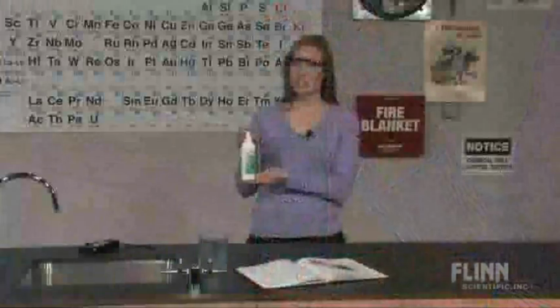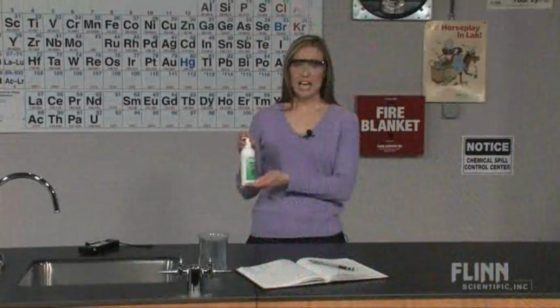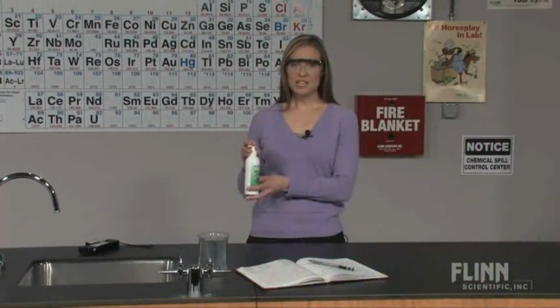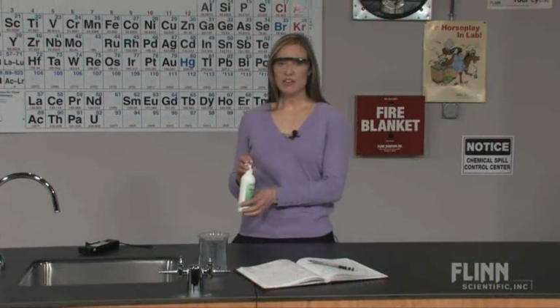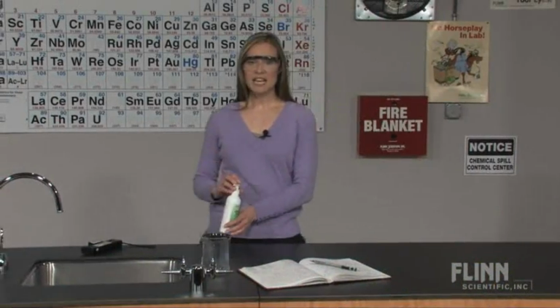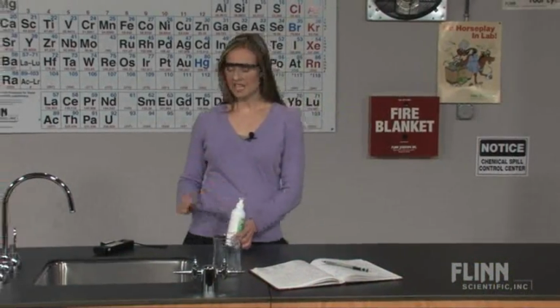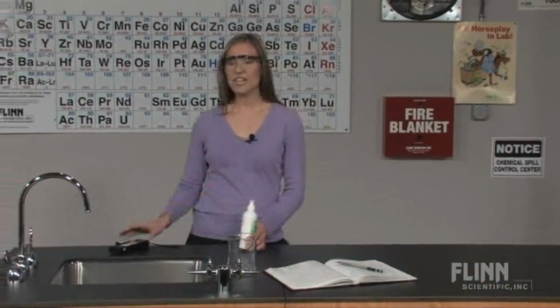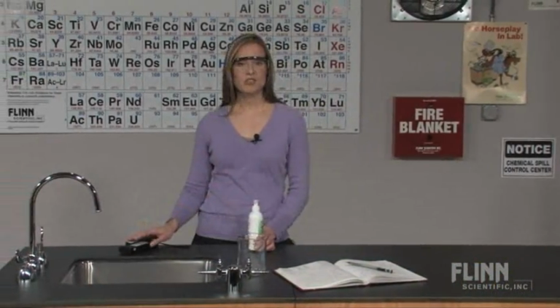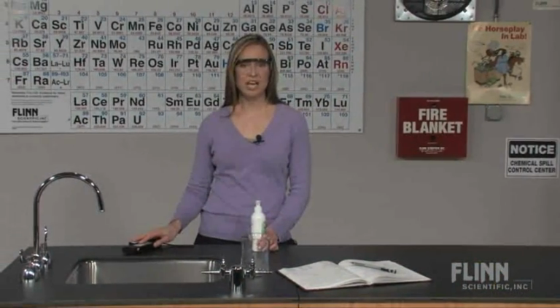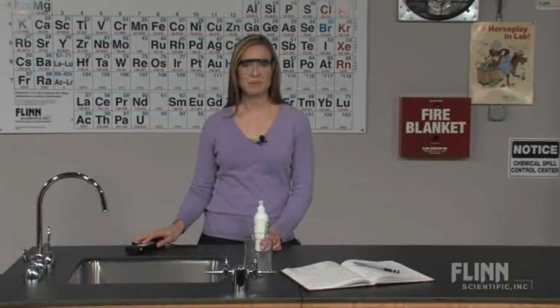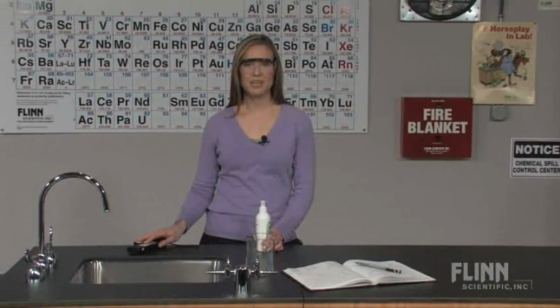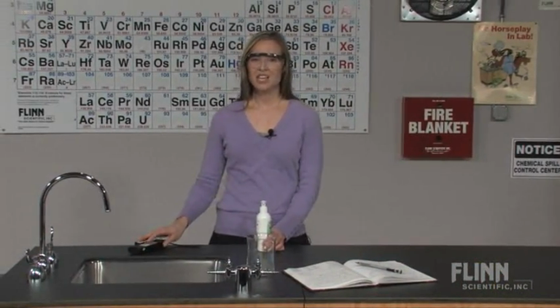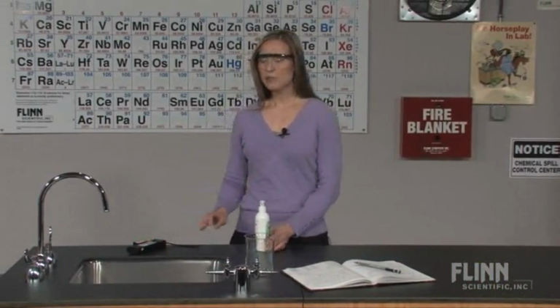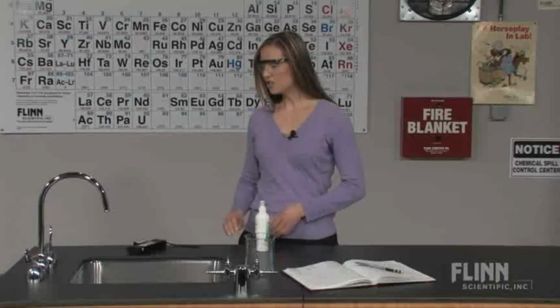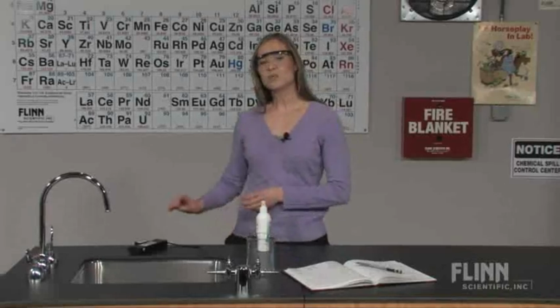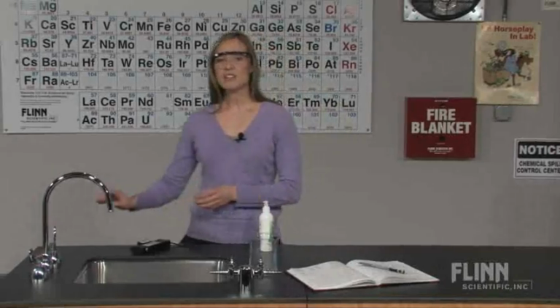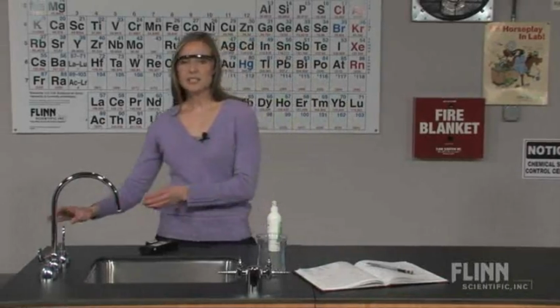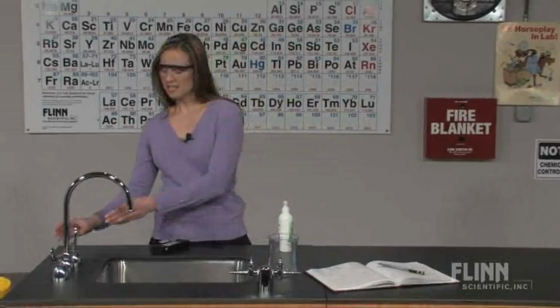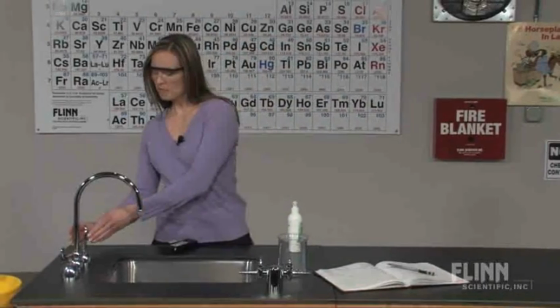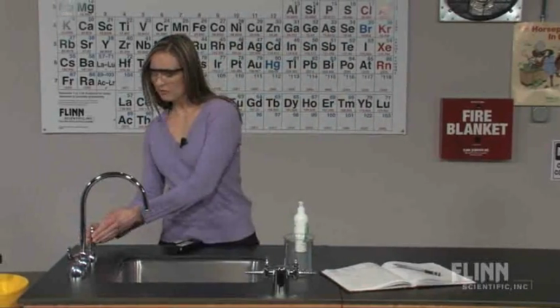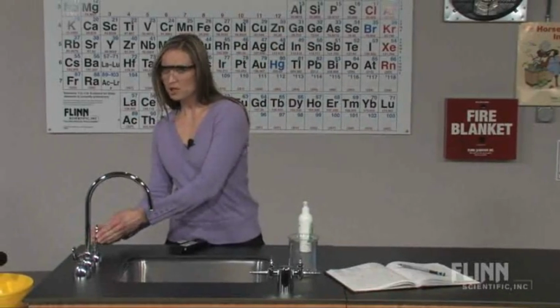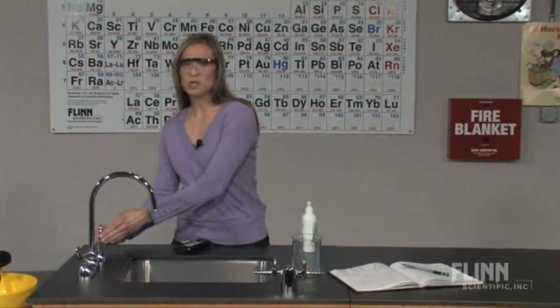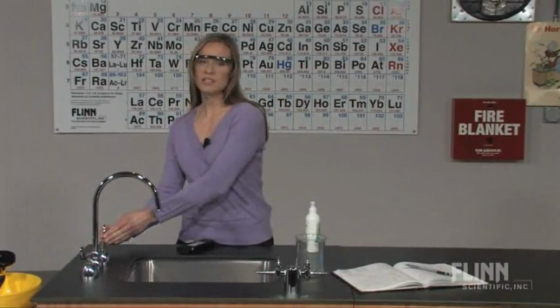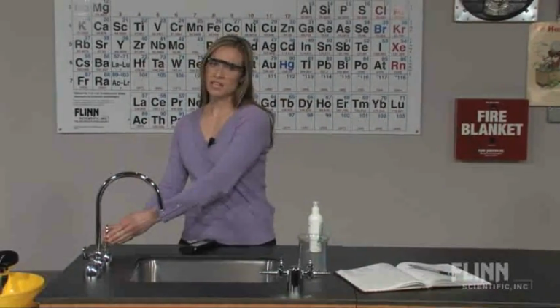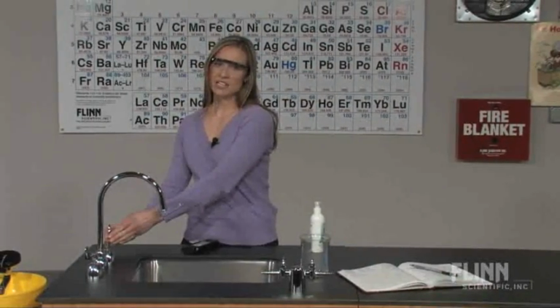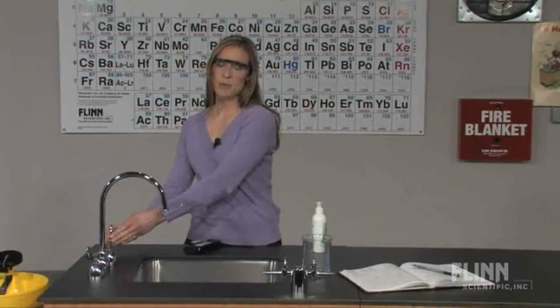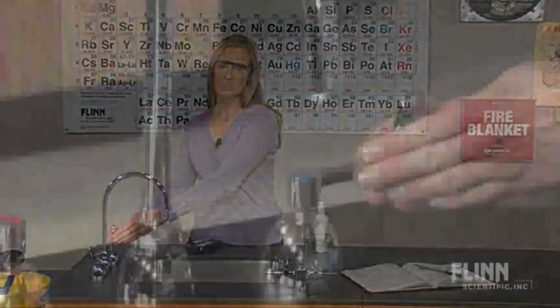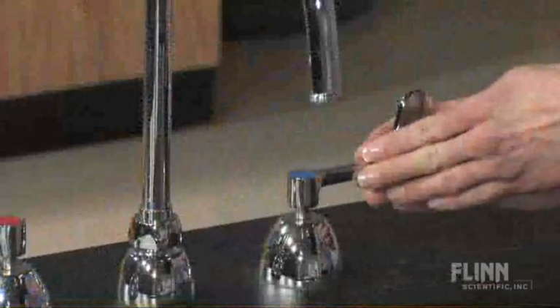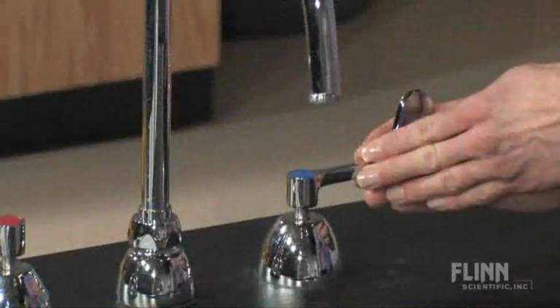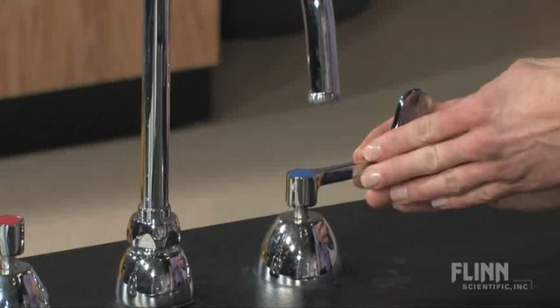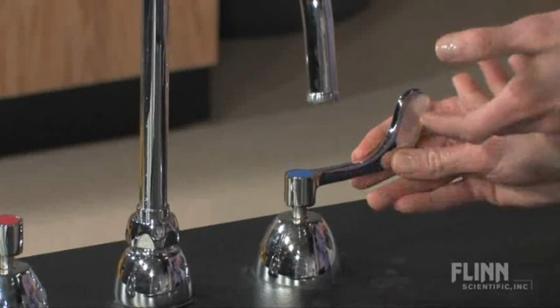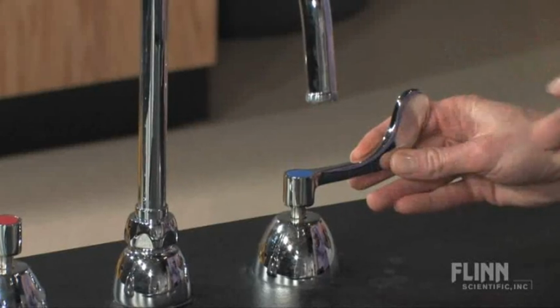The only extra thing you need for this activity is a UV lamp. Just before students arrive in class, place a small amount of Glowing Germ Lotion on something in the classroom that many students will touch, like a faucet.